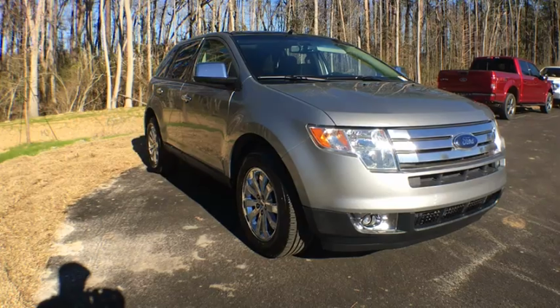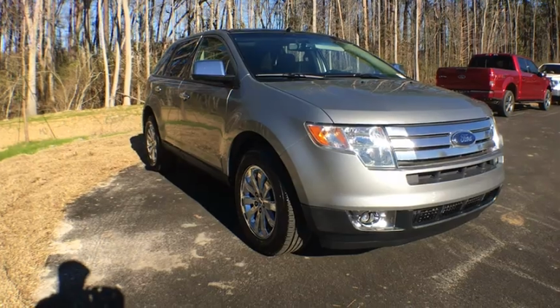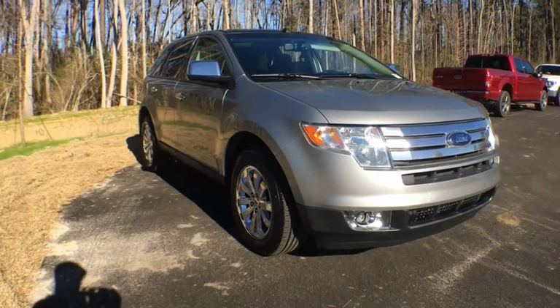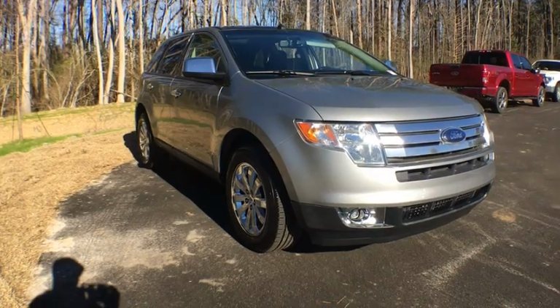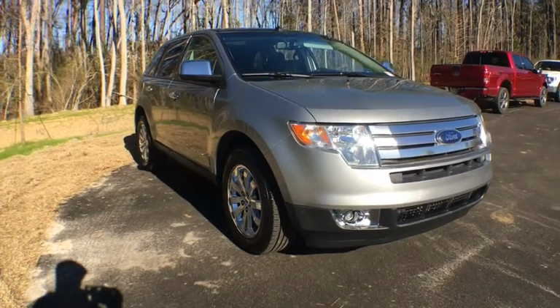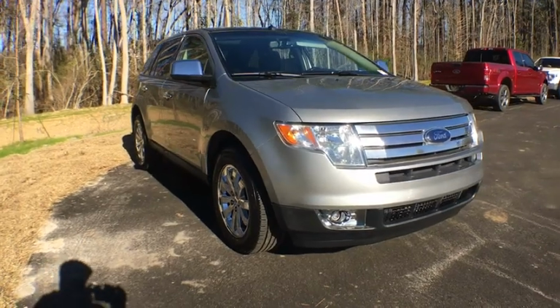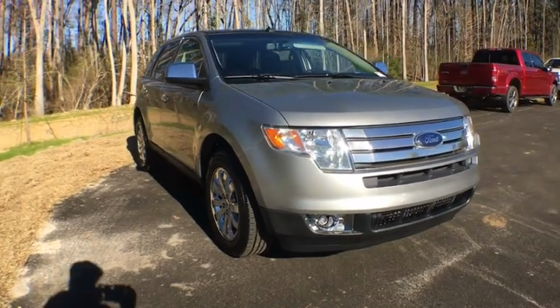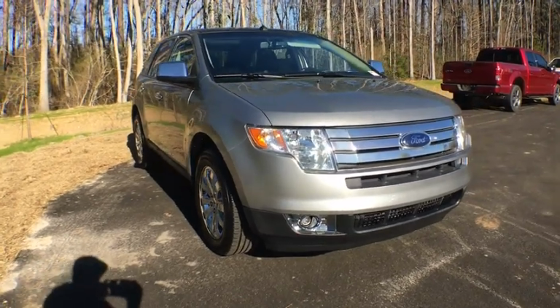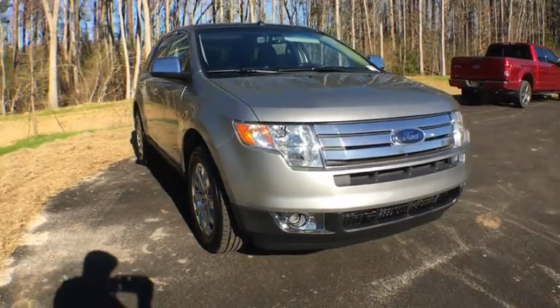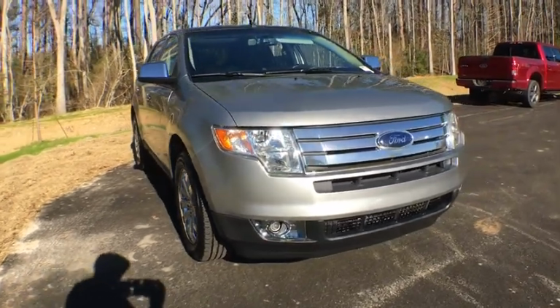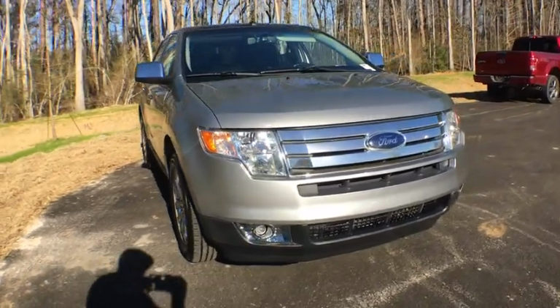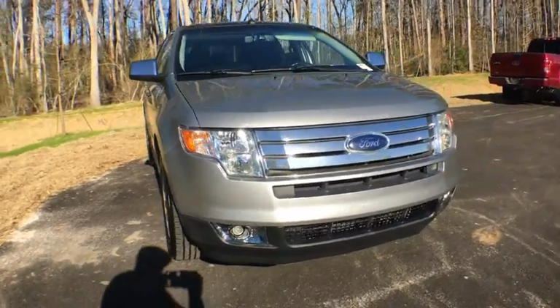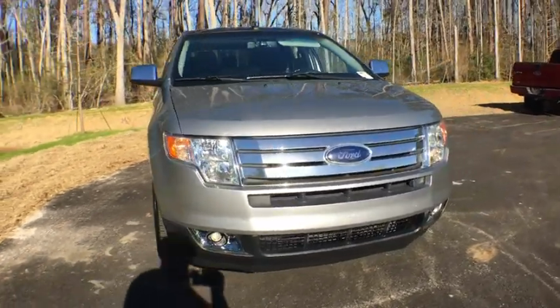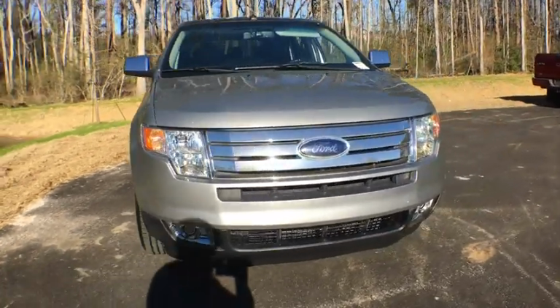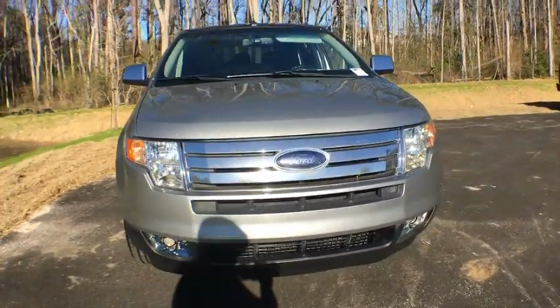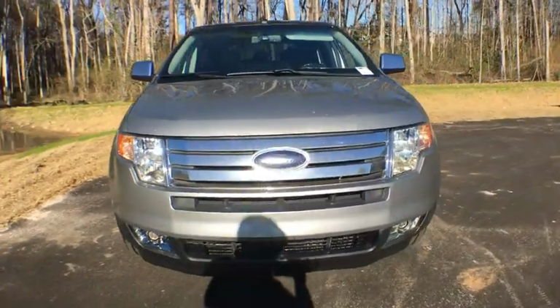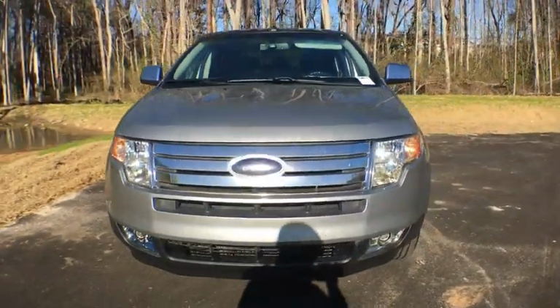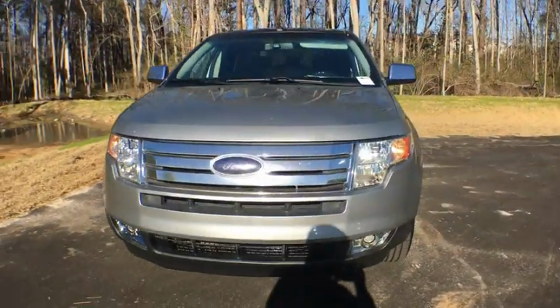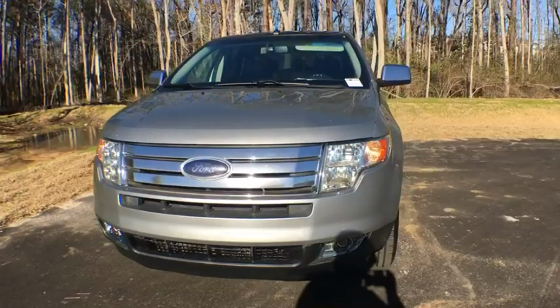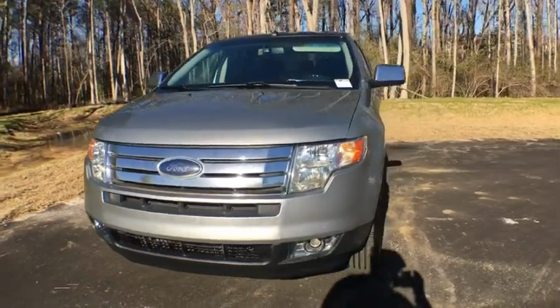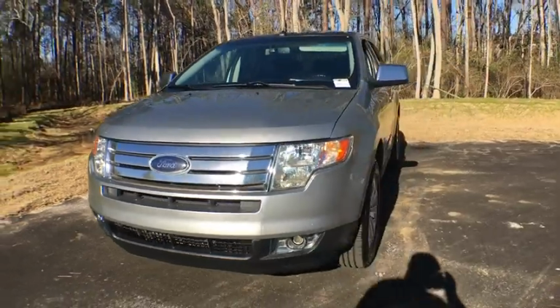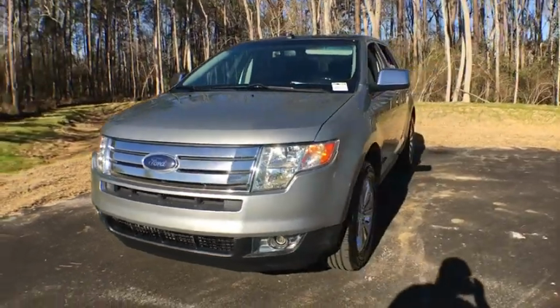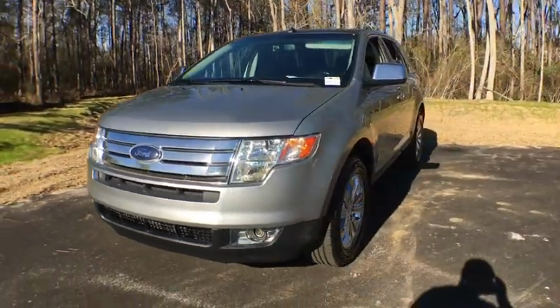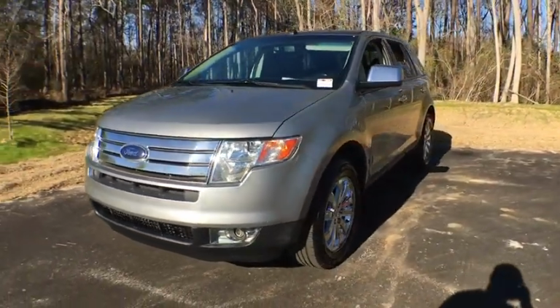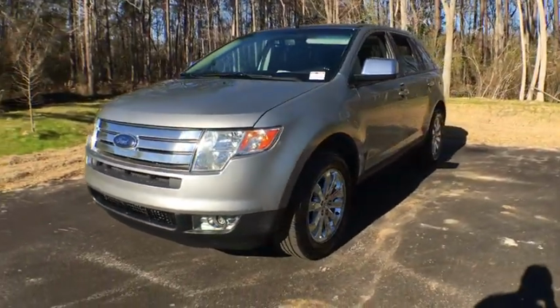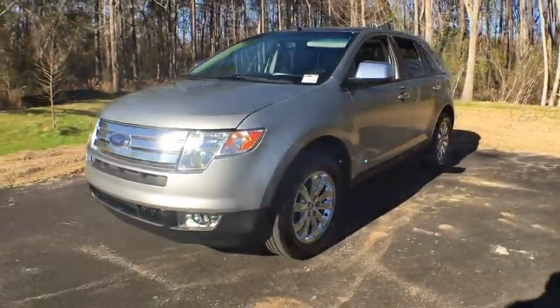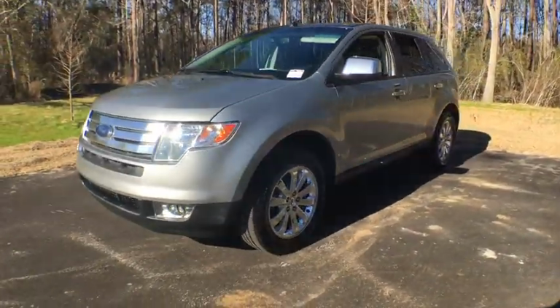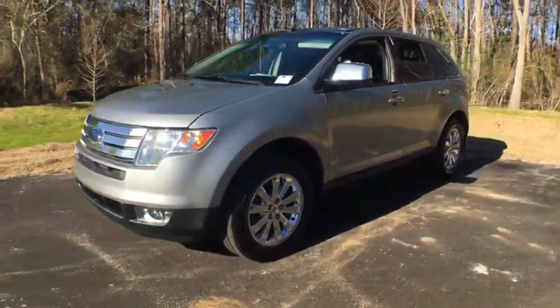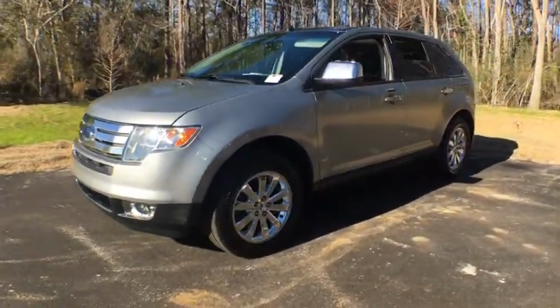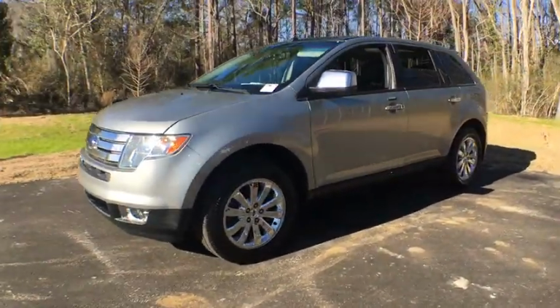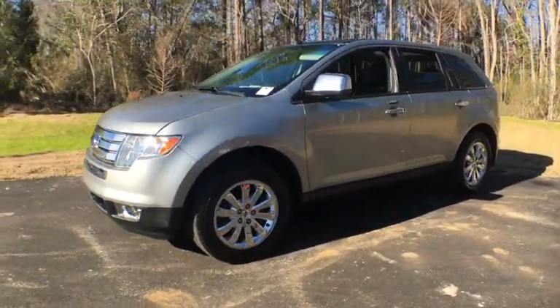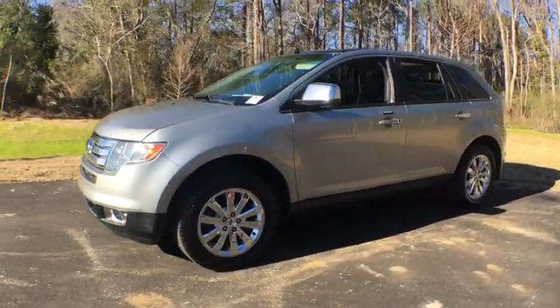The 2007 Ford Edge. Thrills with more power in MPG. Either way, you're in for an exhilarating experience with Ford Edge.